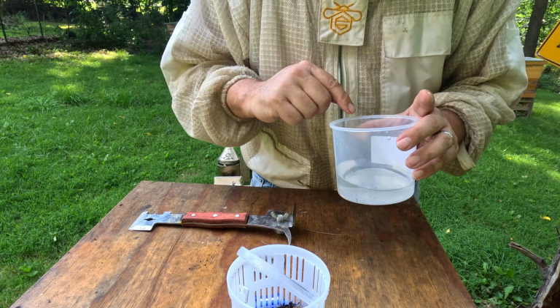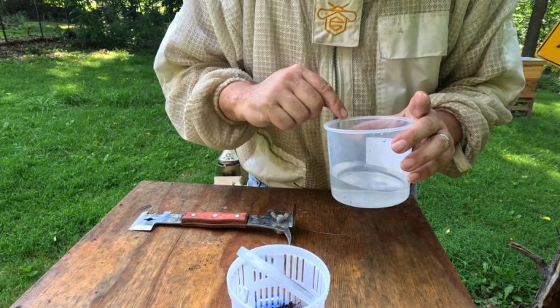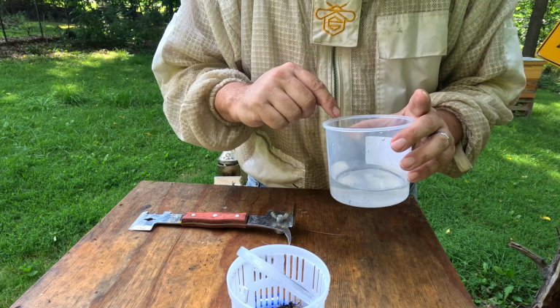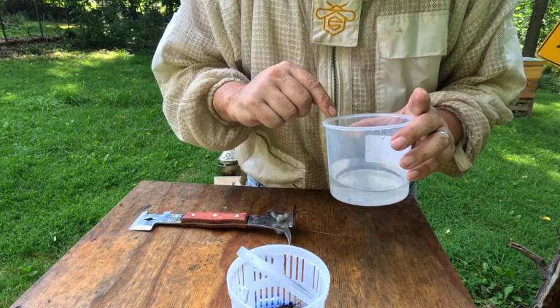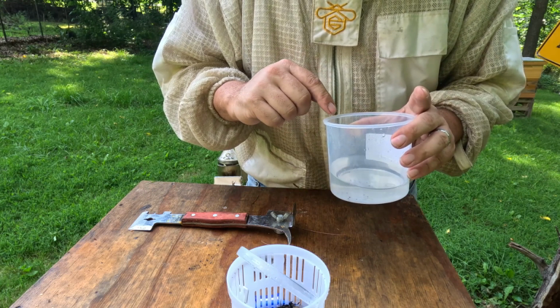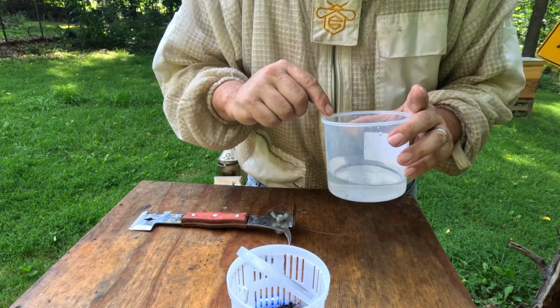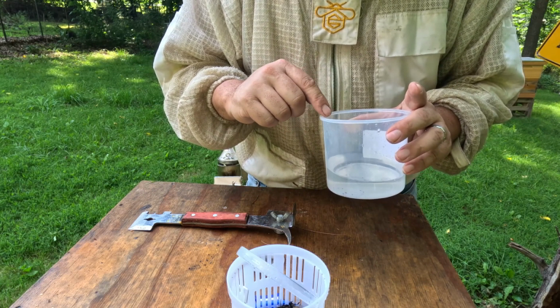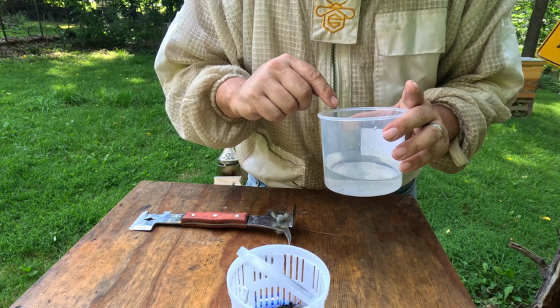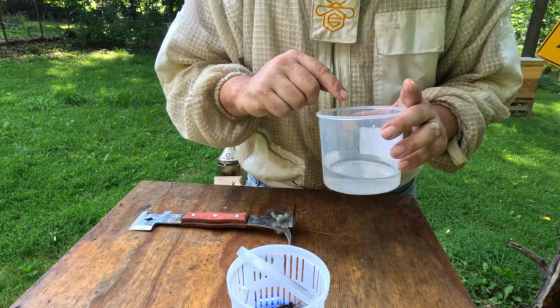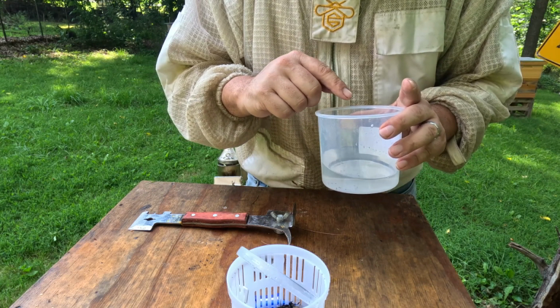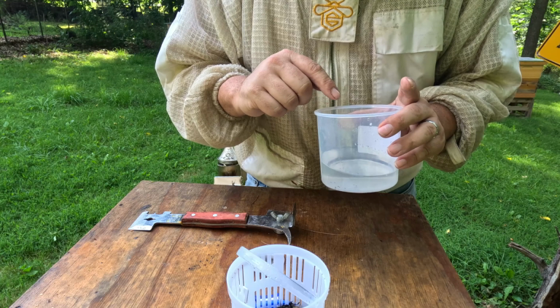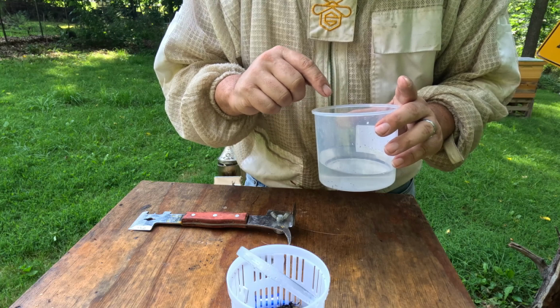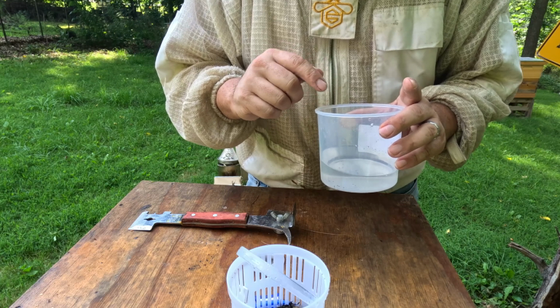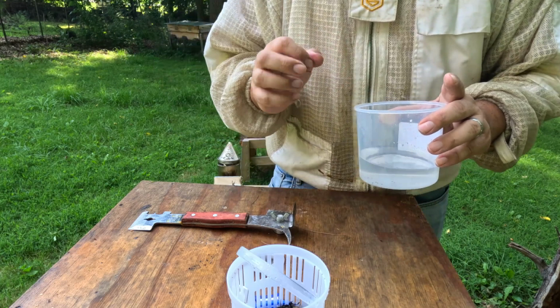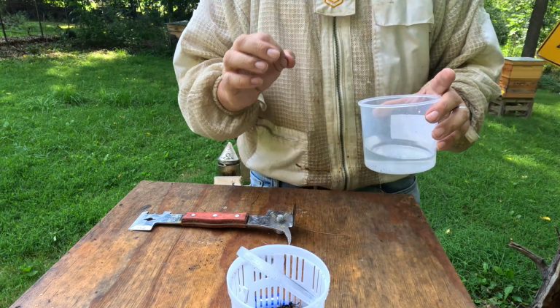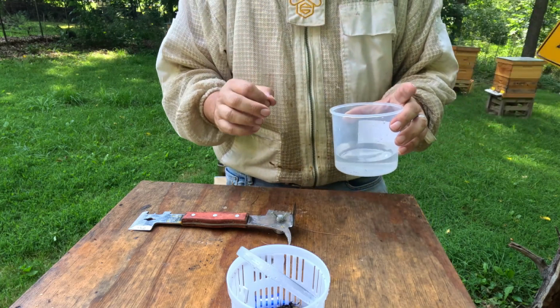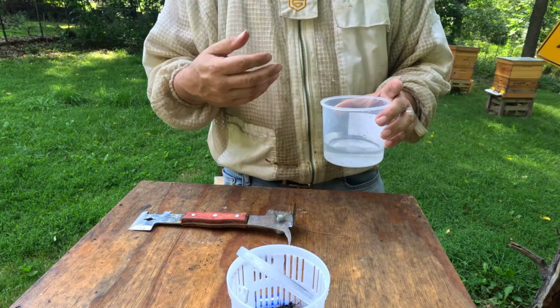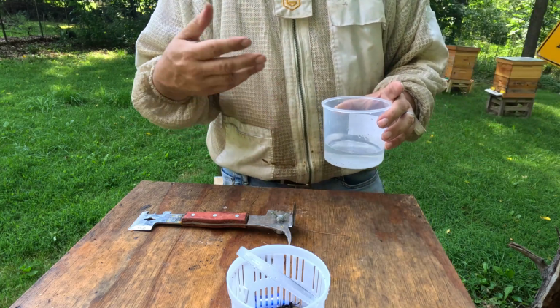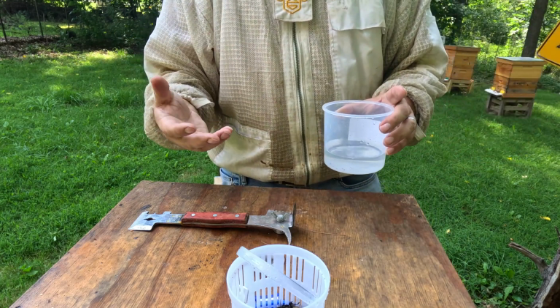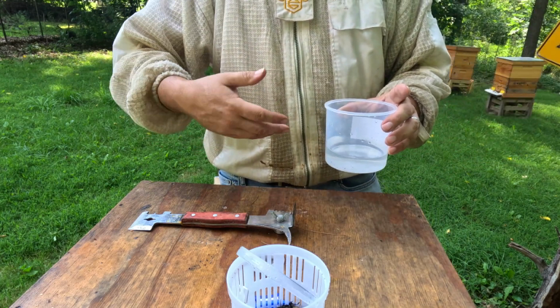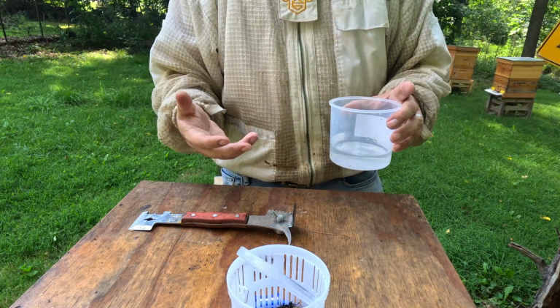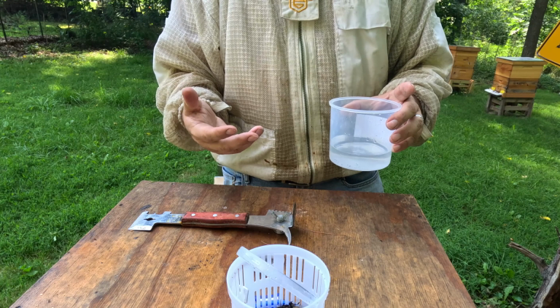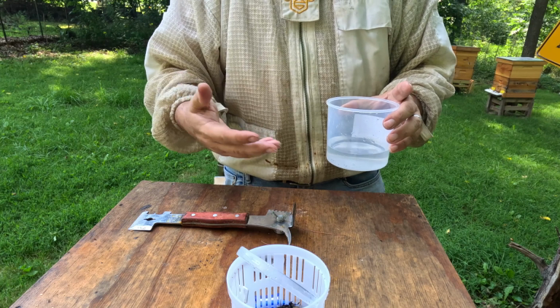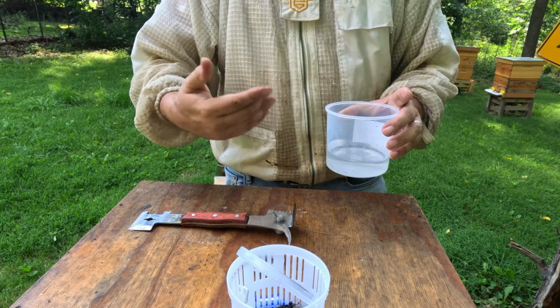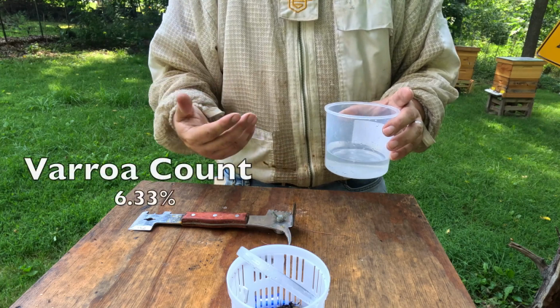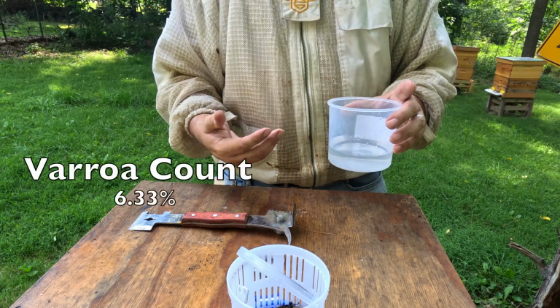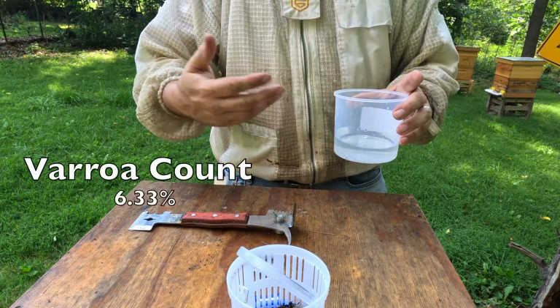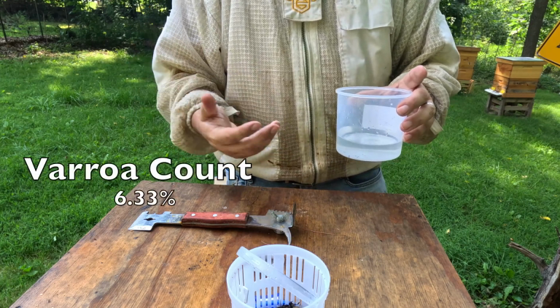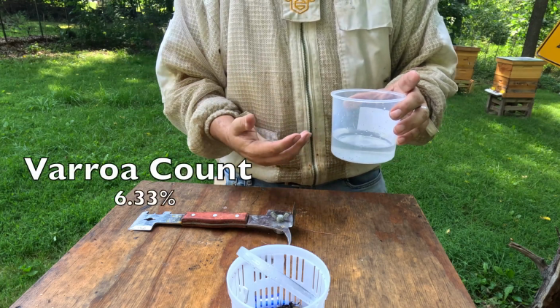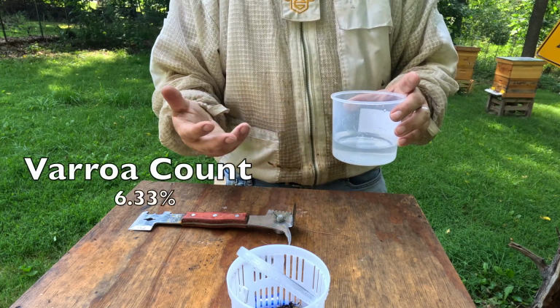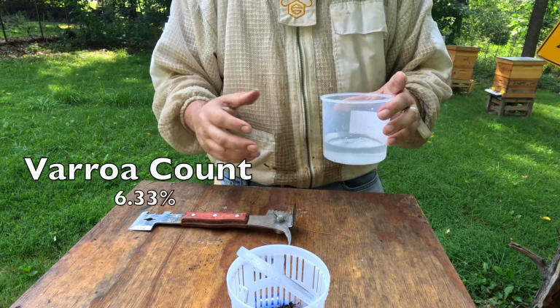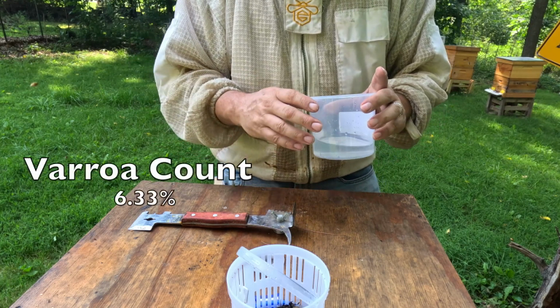I count 1, 2, 3, 4, 5, 6, 7, 8, 9, 10, 11, 12, 13, 14, 15, 16, 17, 18, 19 mites. Now, 19 divided by 3 — you are at 6.6 and a third percent. That is way above threshold.